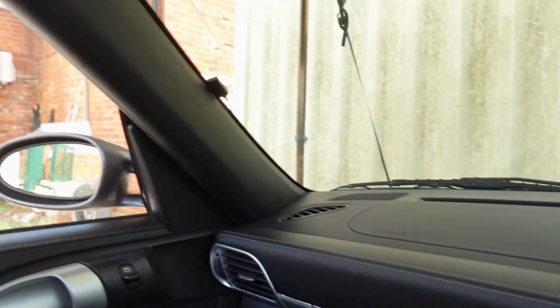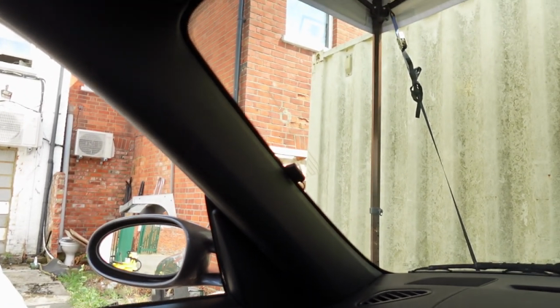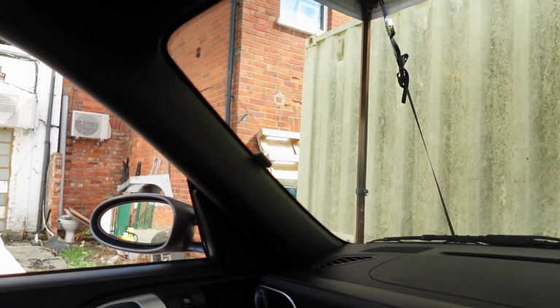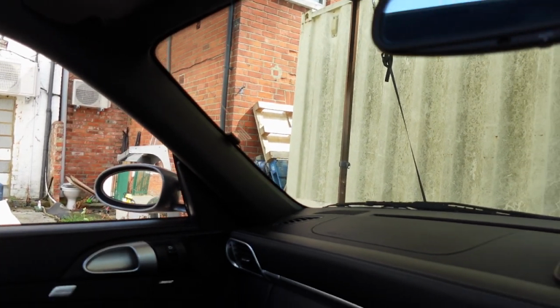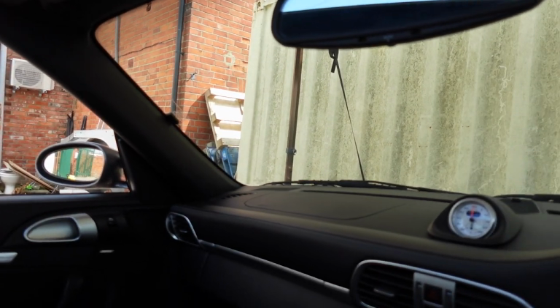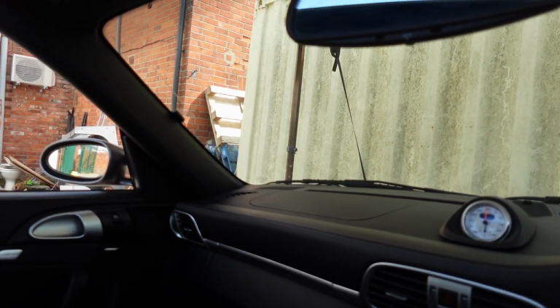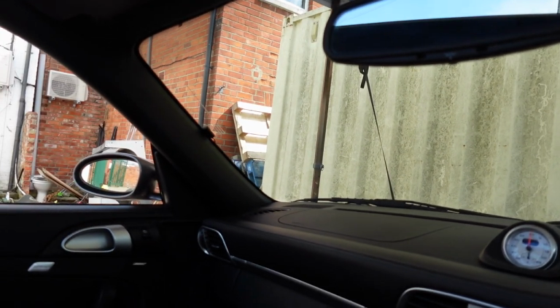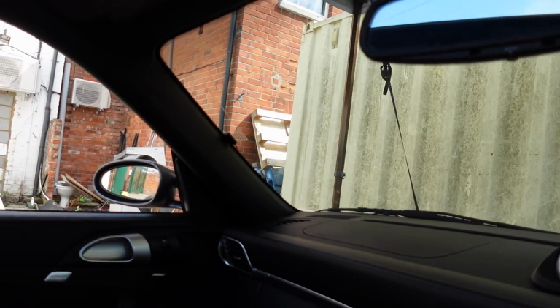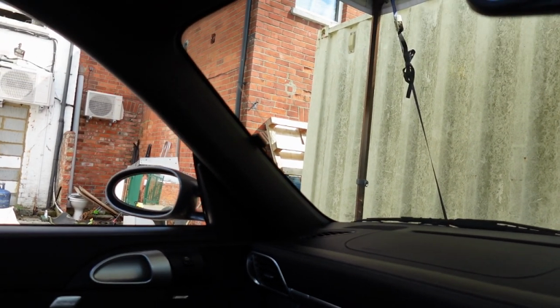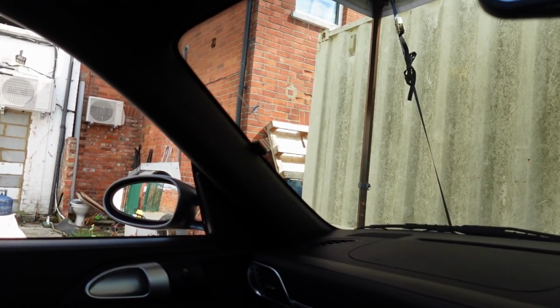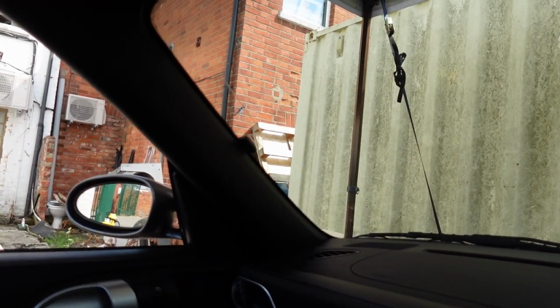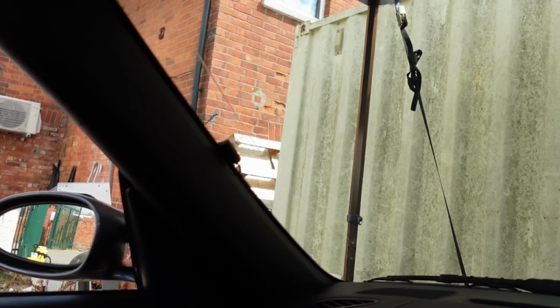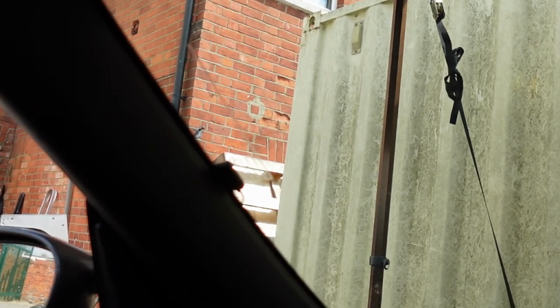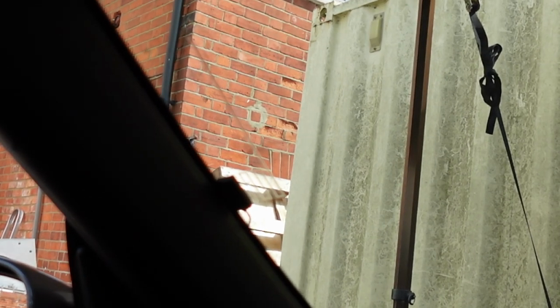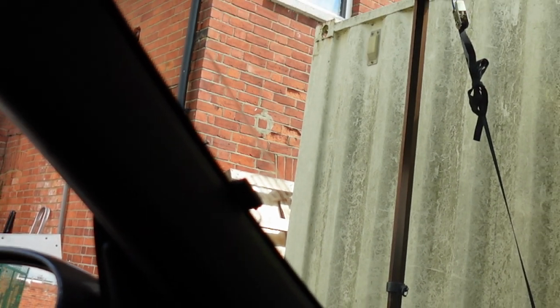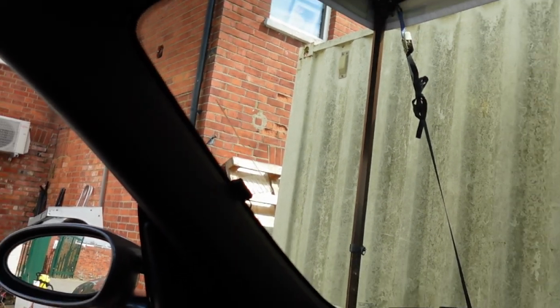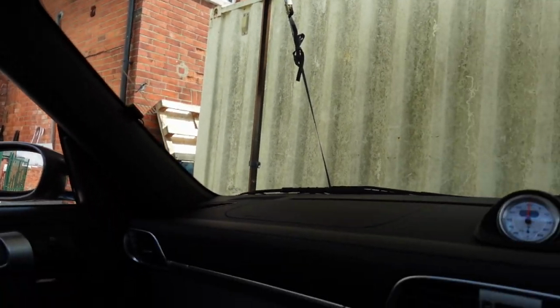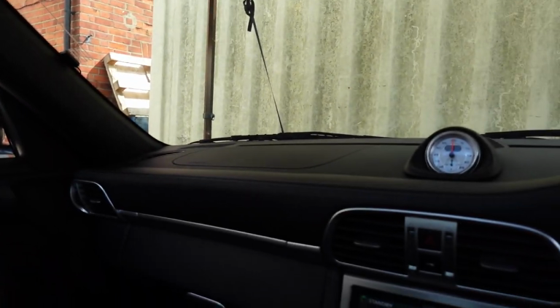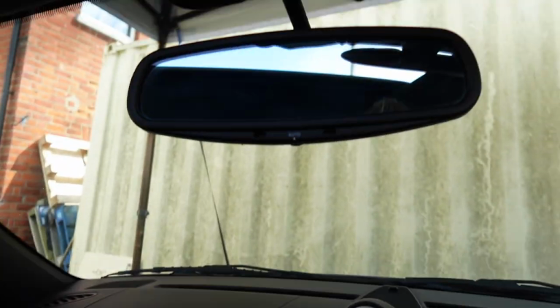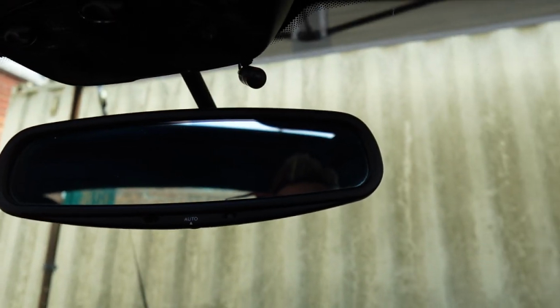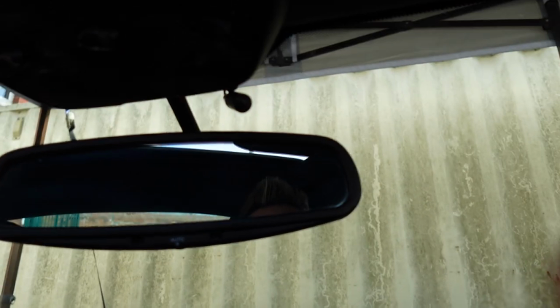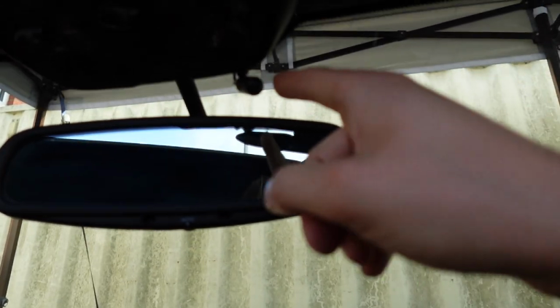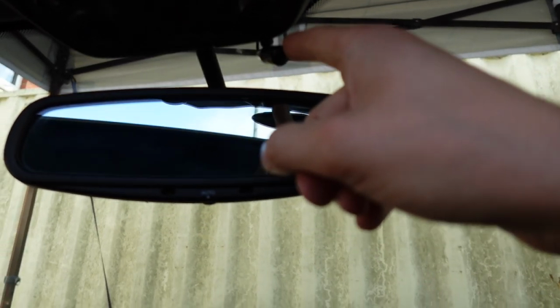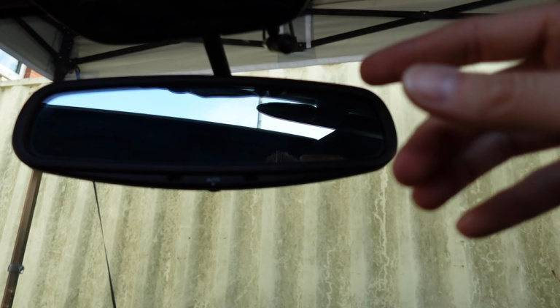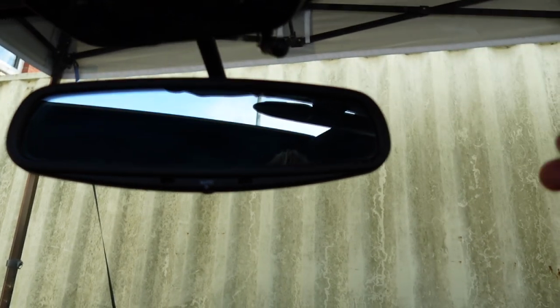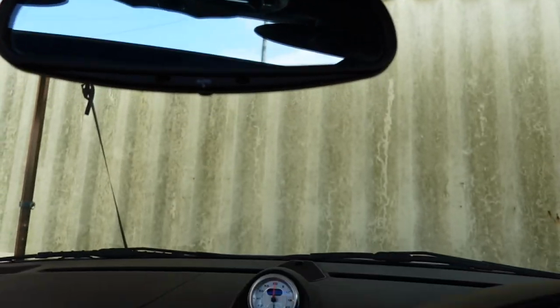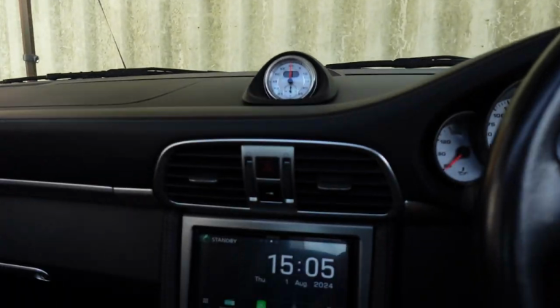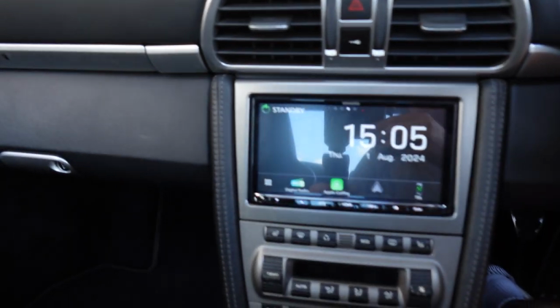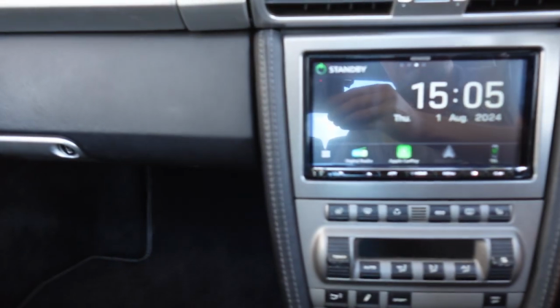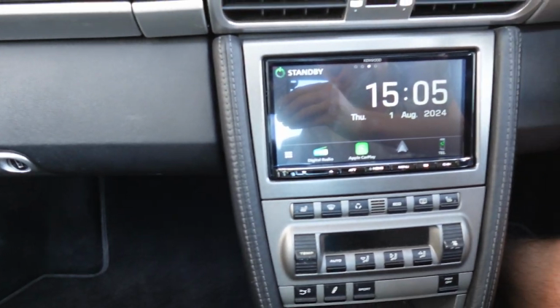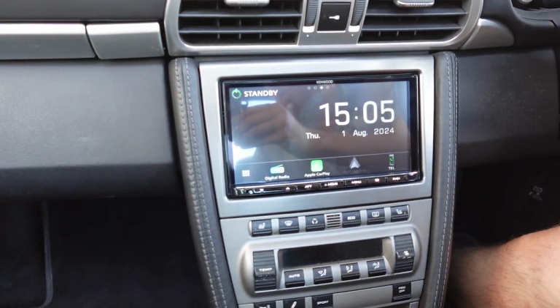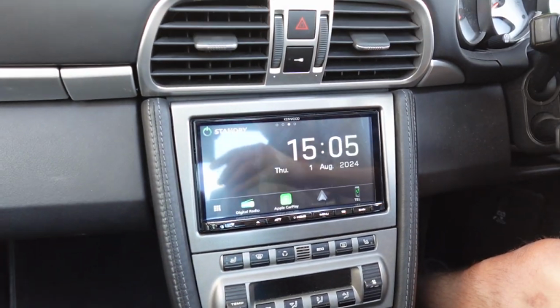The DAB aerial is pretty subtle. From this position it's not exactly that noticeable — it's not really in your peripheral vision — but when you zoom in you can see it there. We also install a microphone as part of this installation, which we put up here just away from the speakers to reduce a bit of wind noise and road noise.